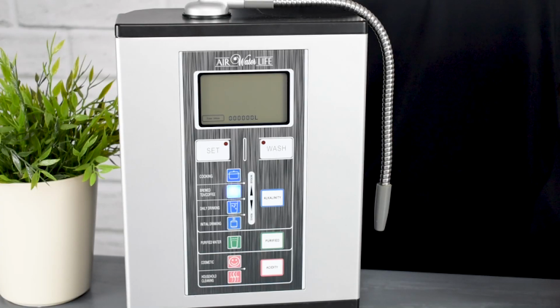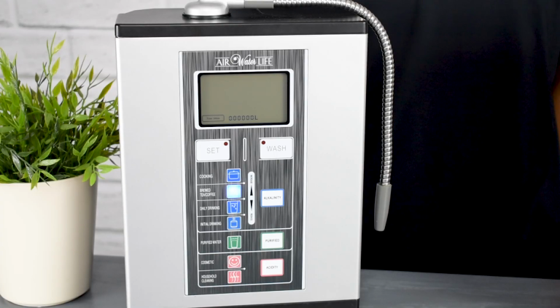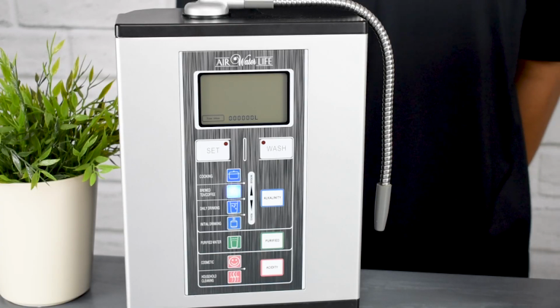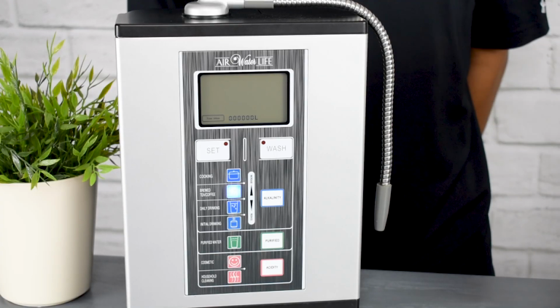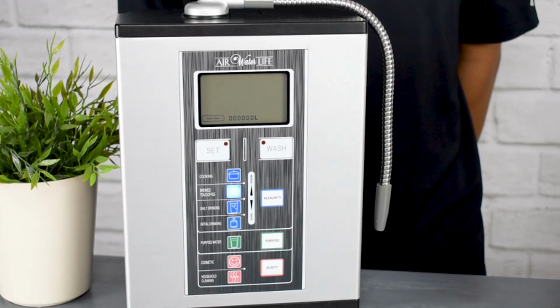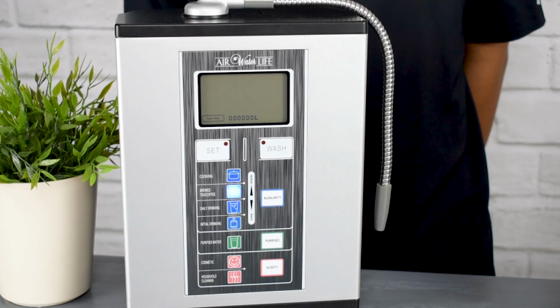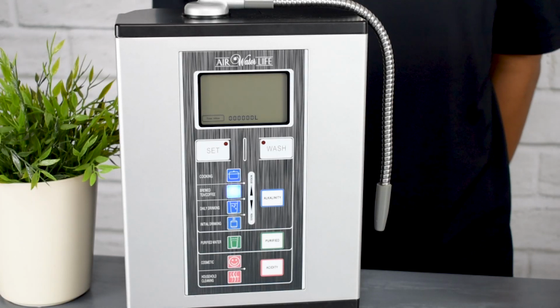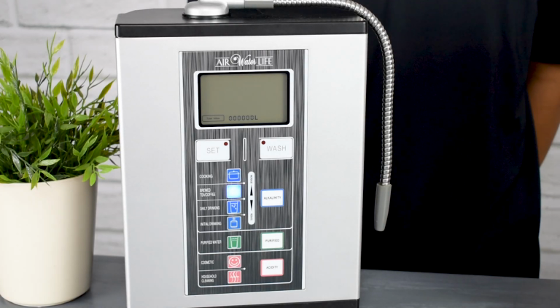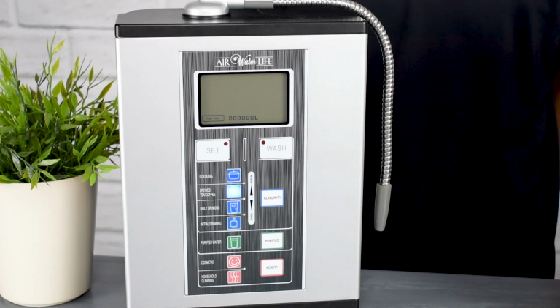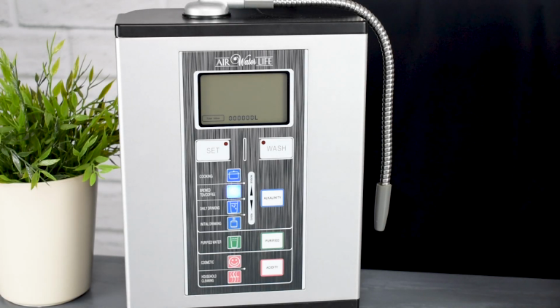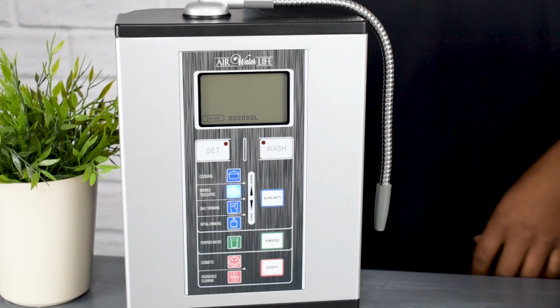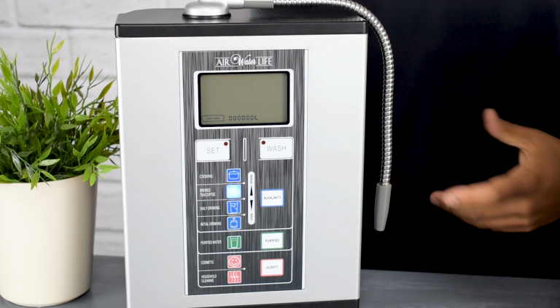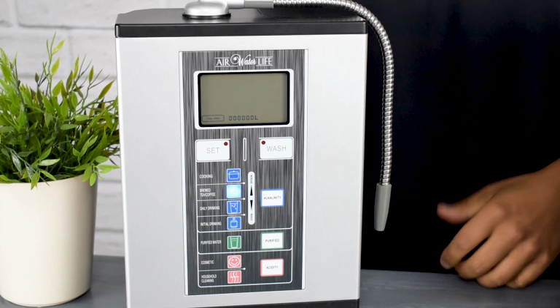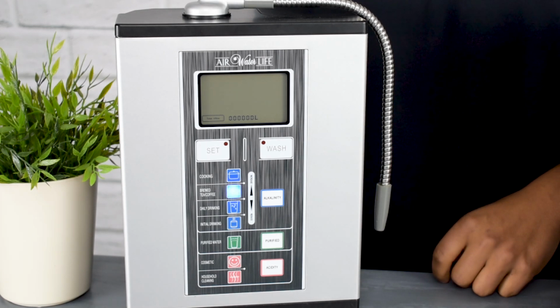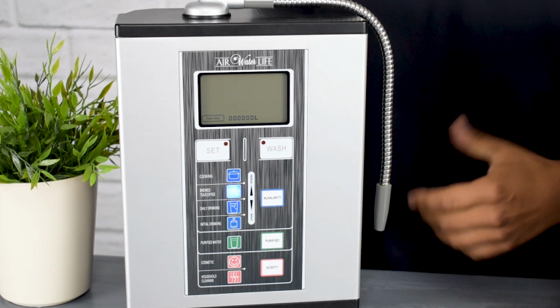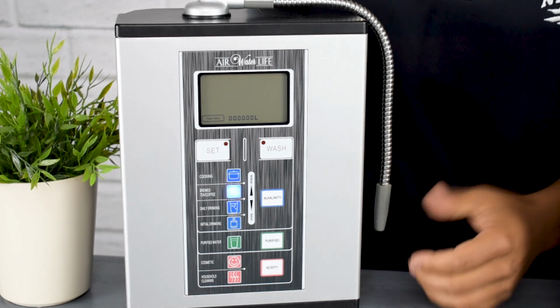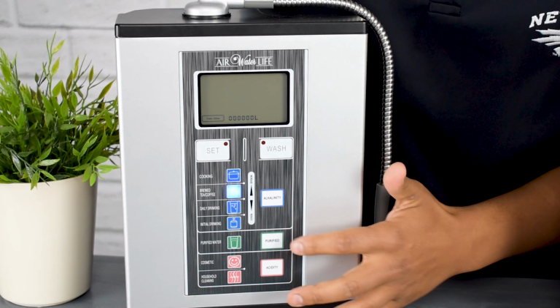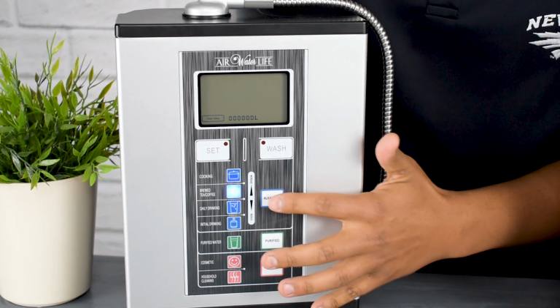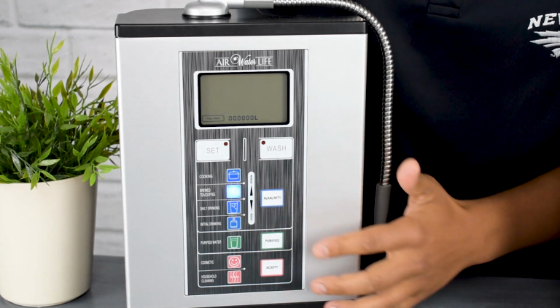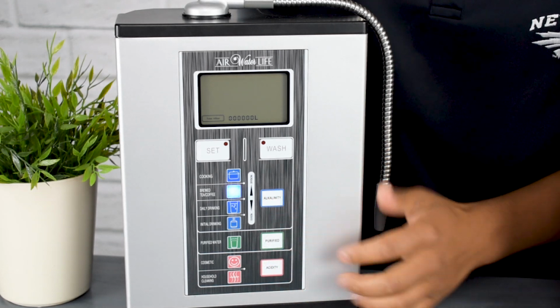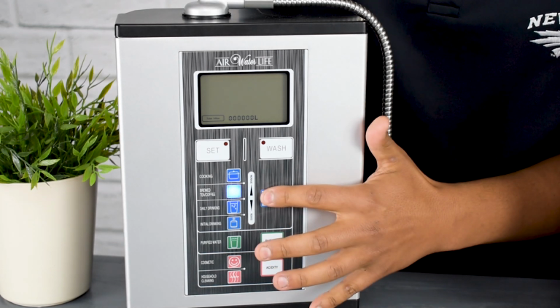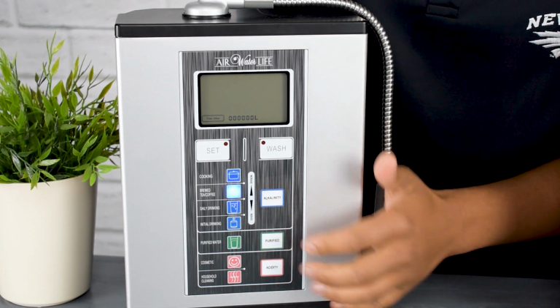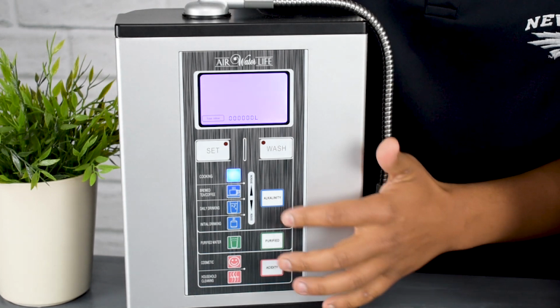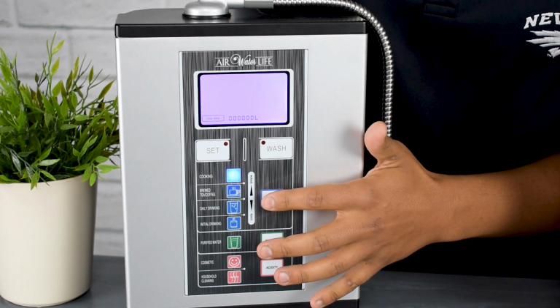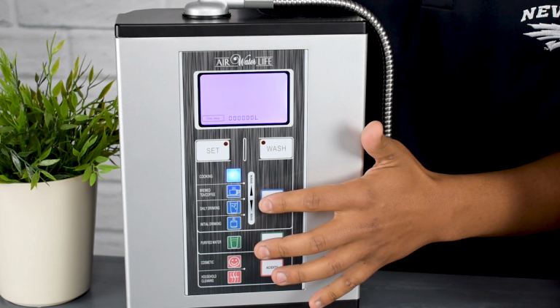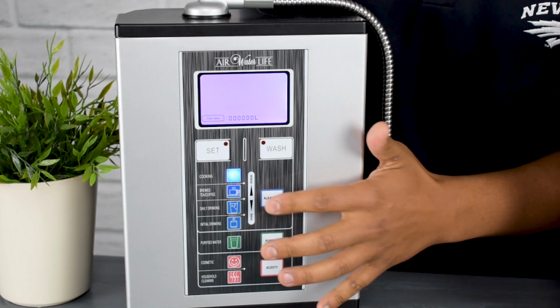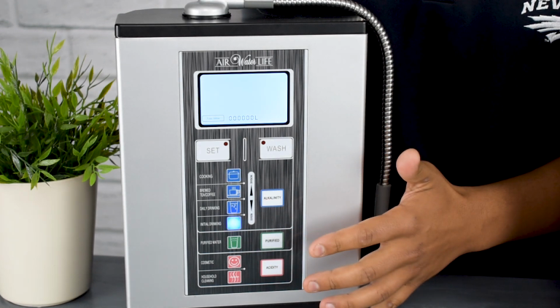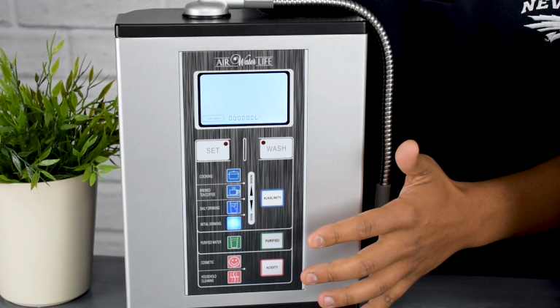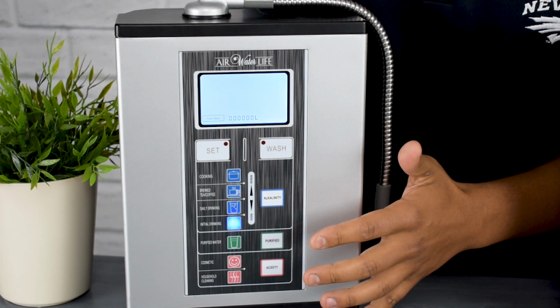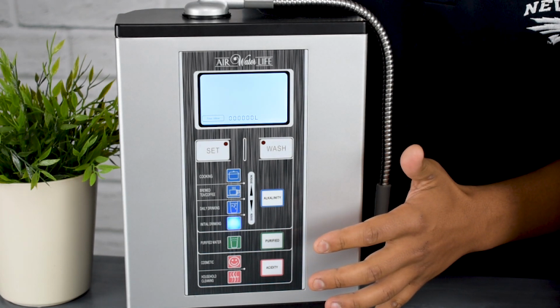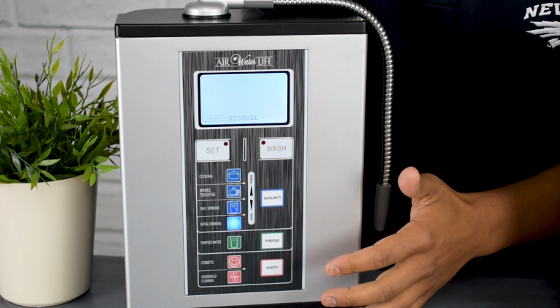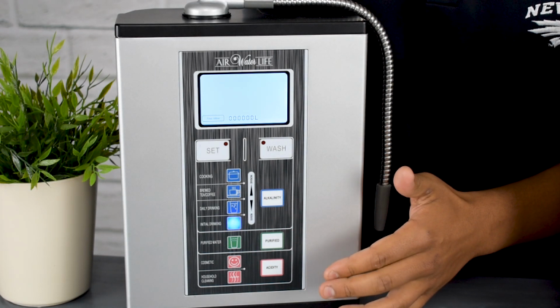Depending on which setting you're on will determine what pH level you're getting. A great way to think about this is that as you are selecting your pH levels, the screen will light up in correct correspondence to that pH level.